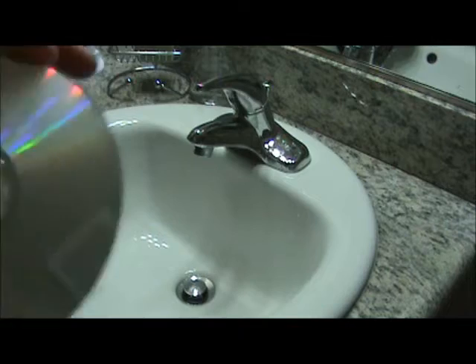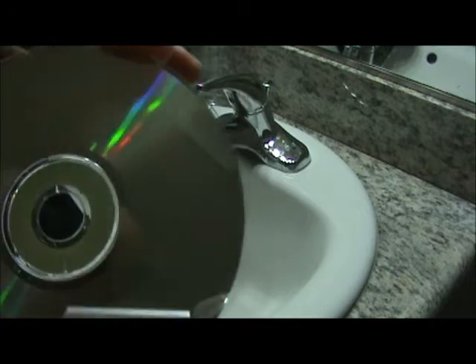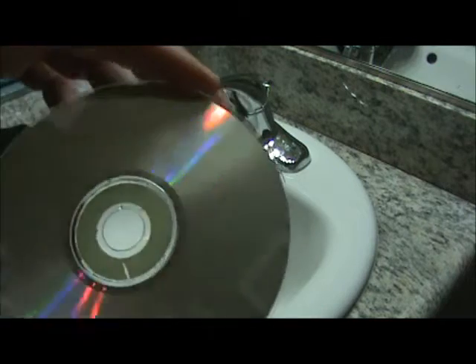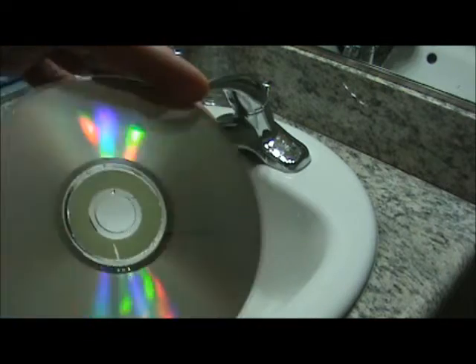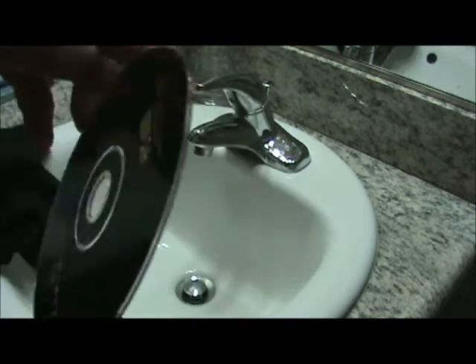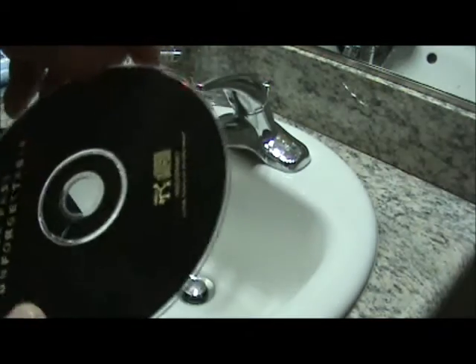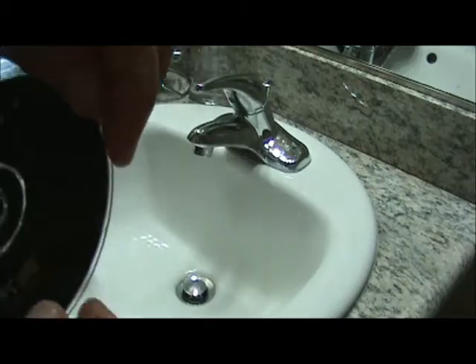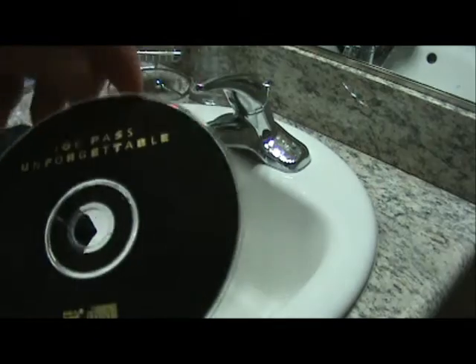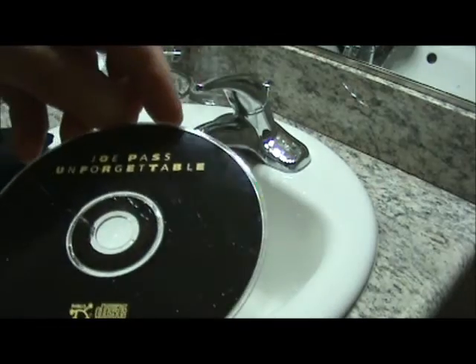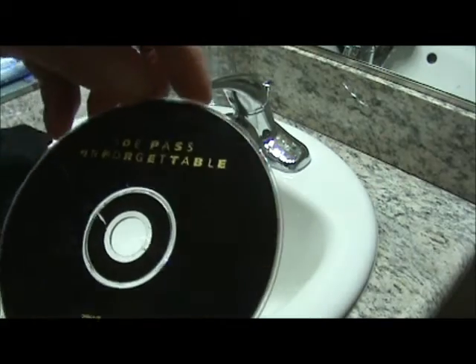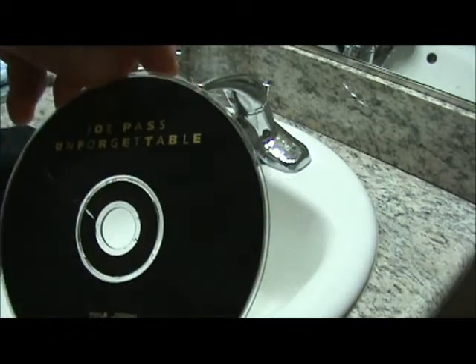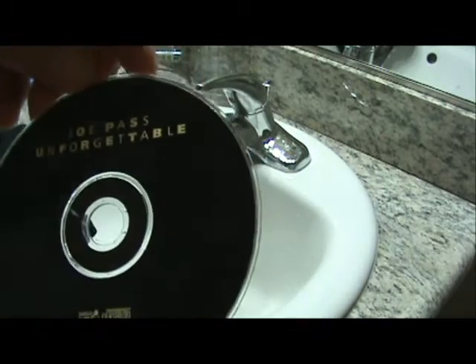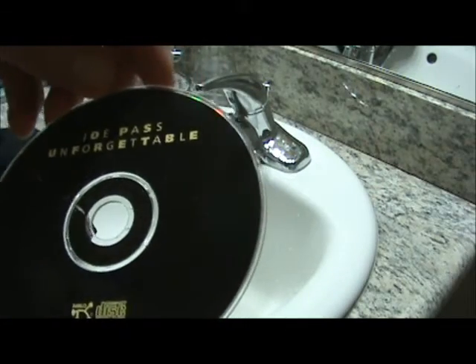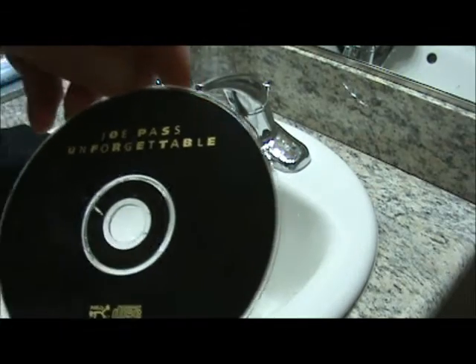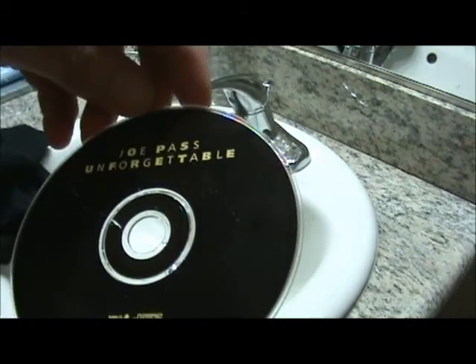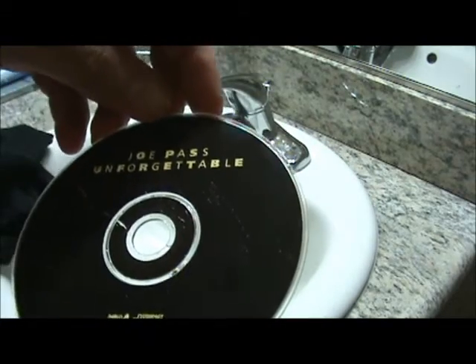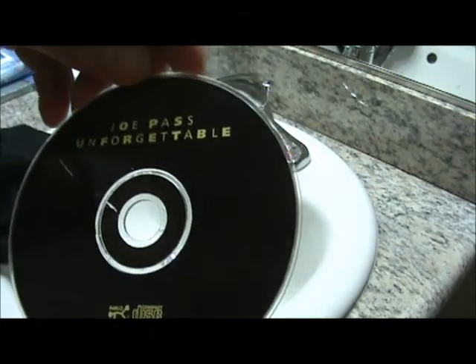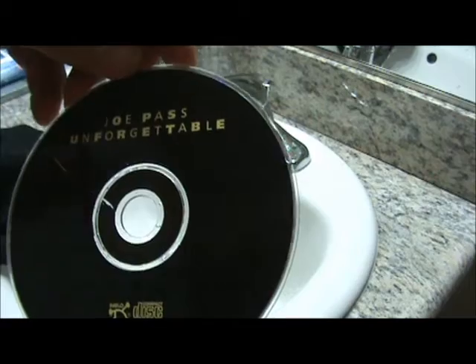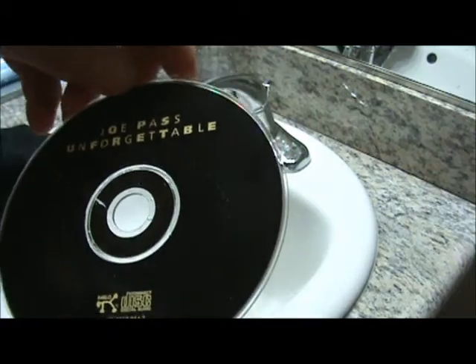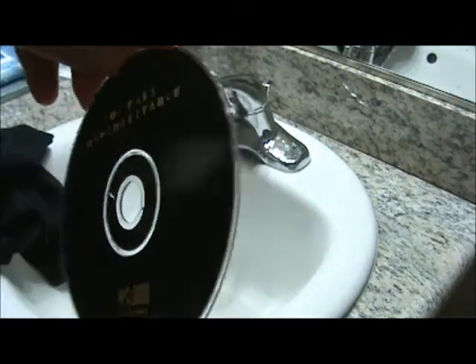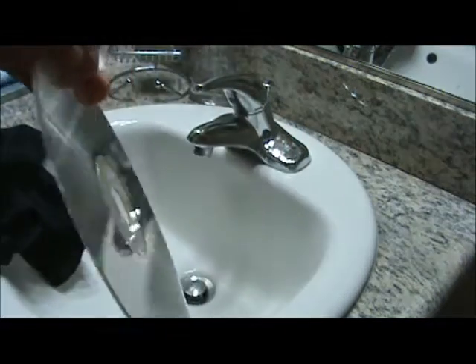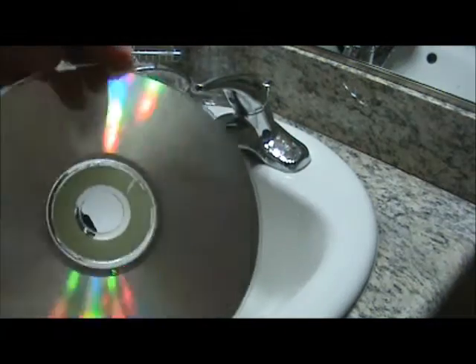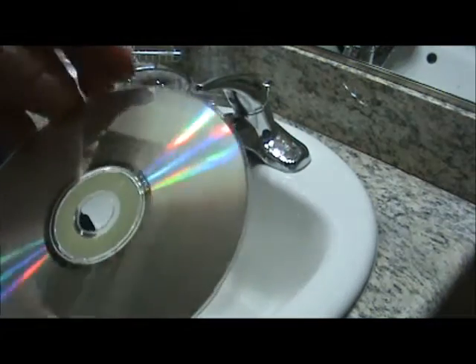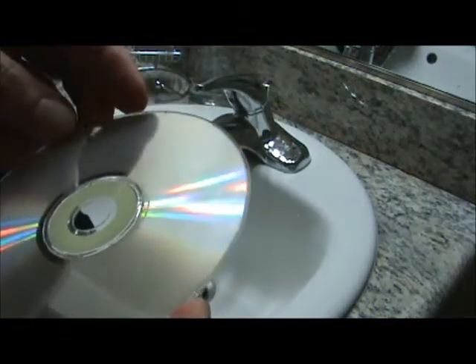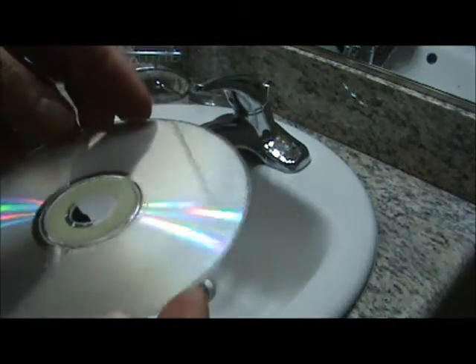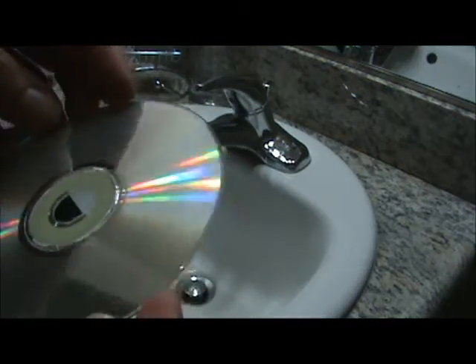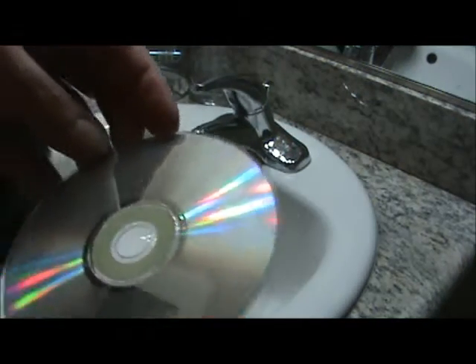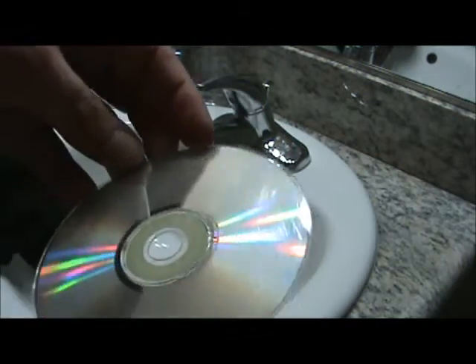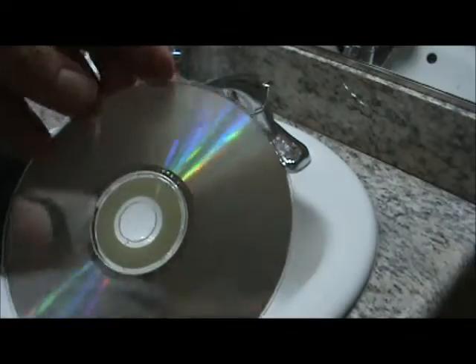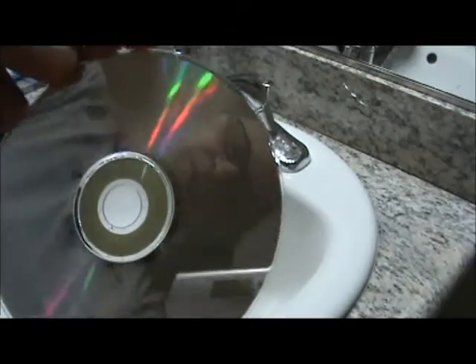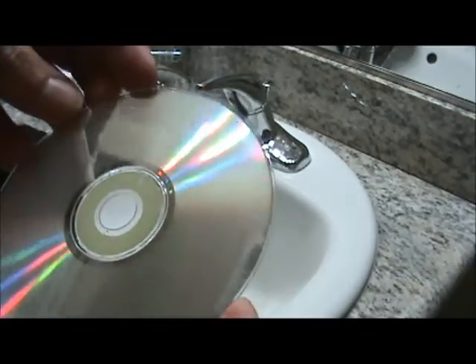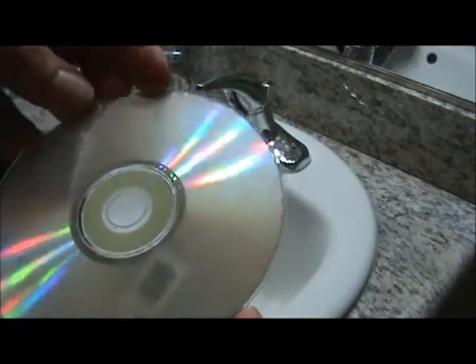We're back here with the CD. I tried it on the CD player — it still sounds like crap because it's a Joe Pass. However, it played OK. So cleaning with the toothpaste did do something.